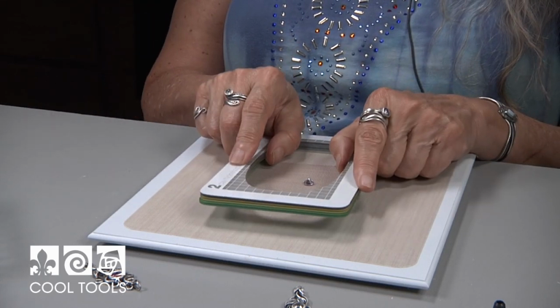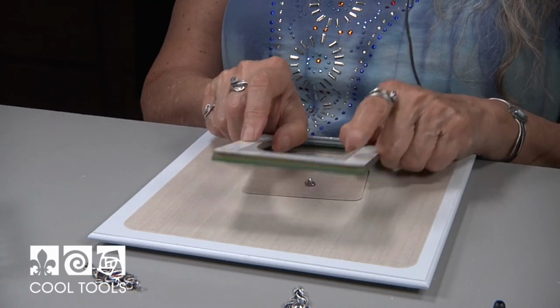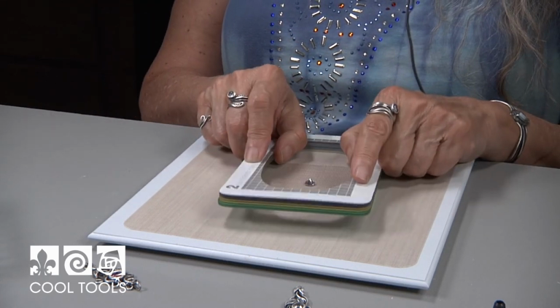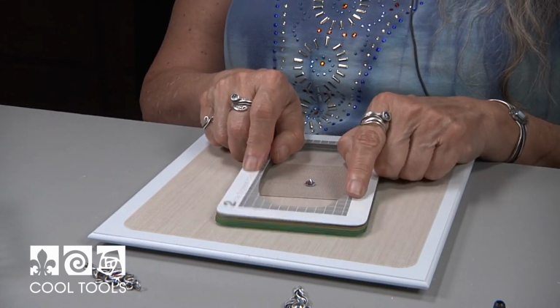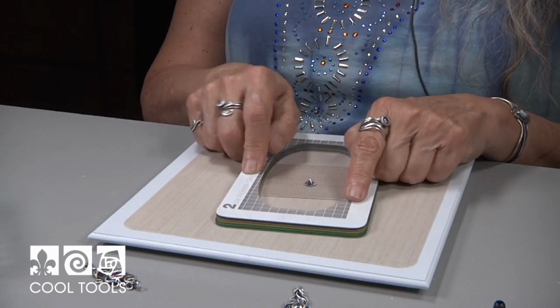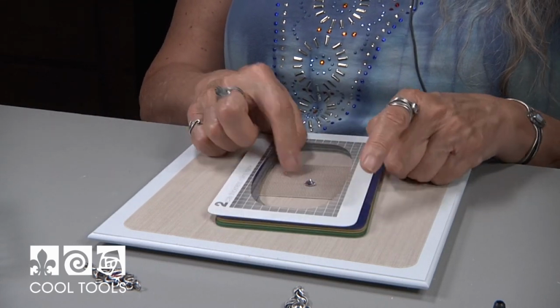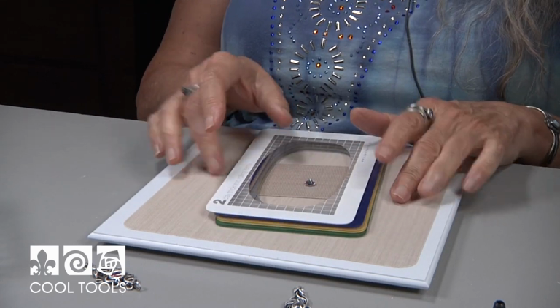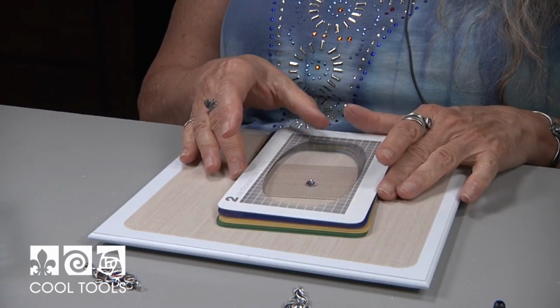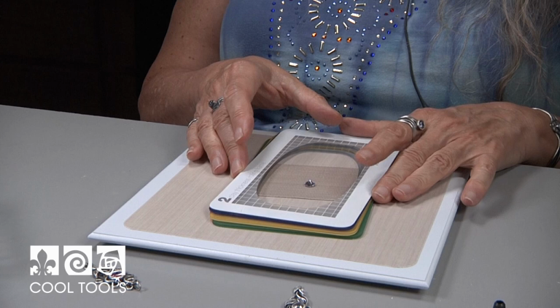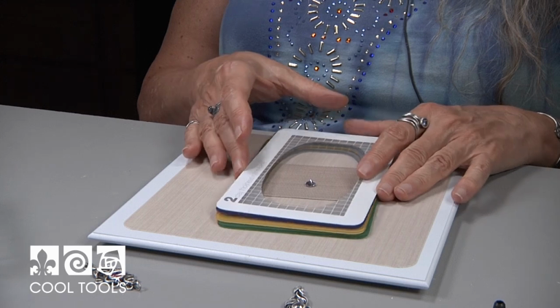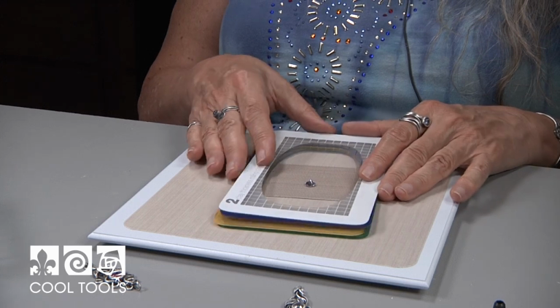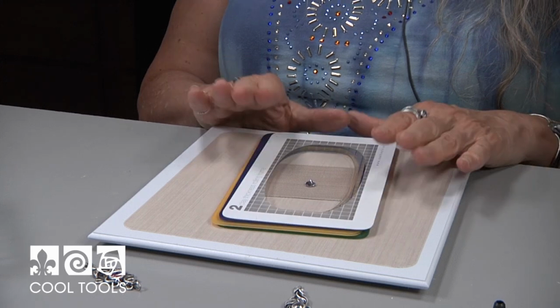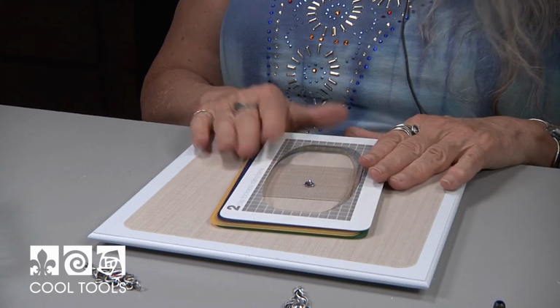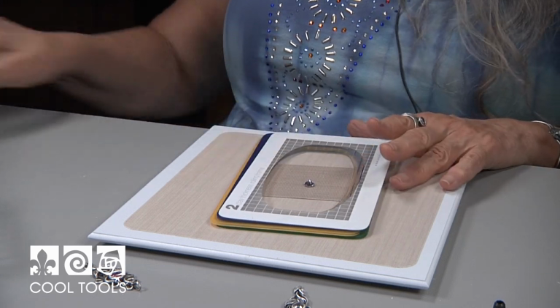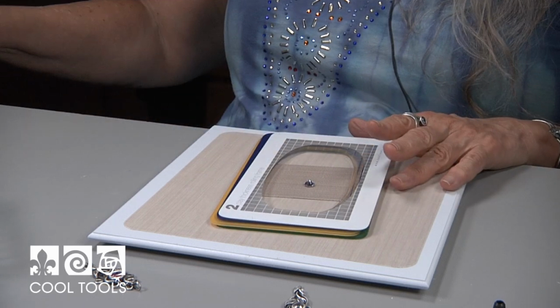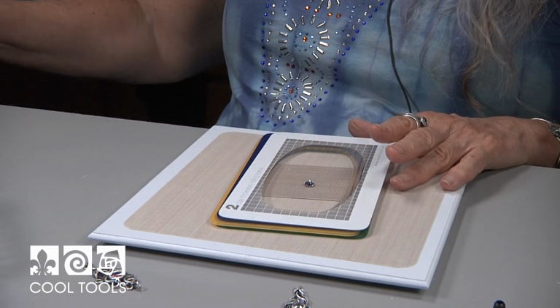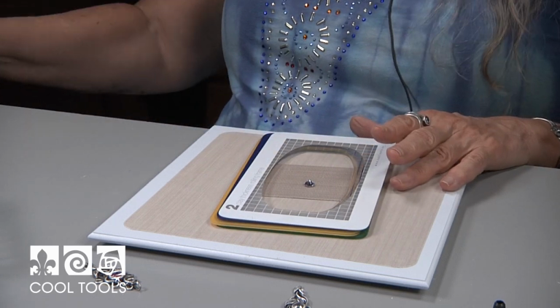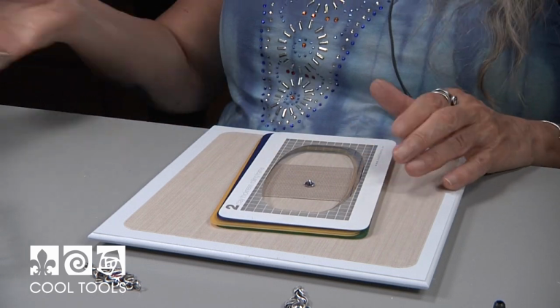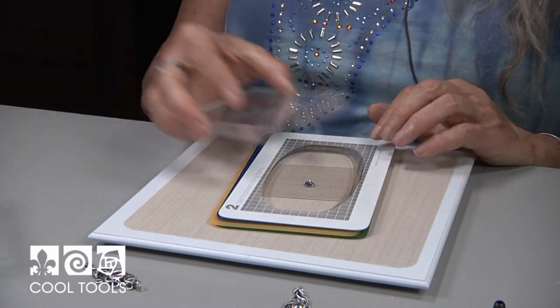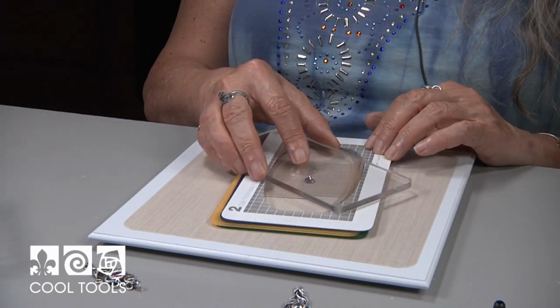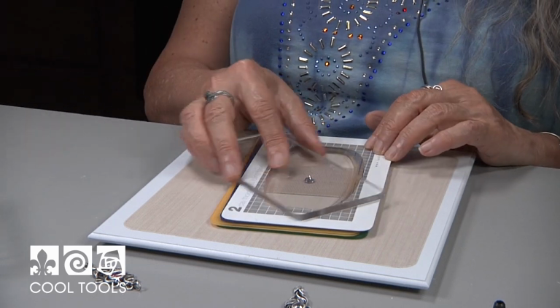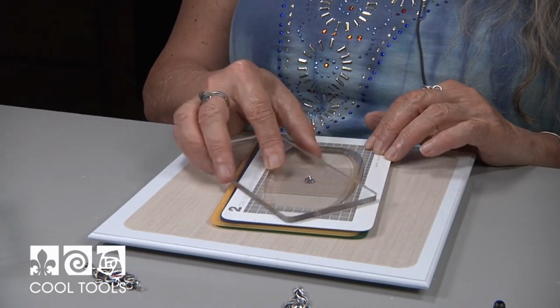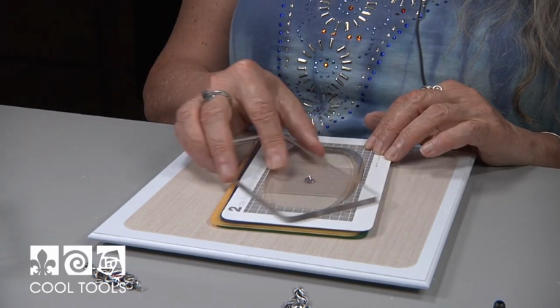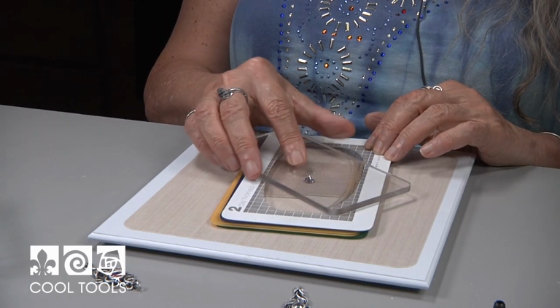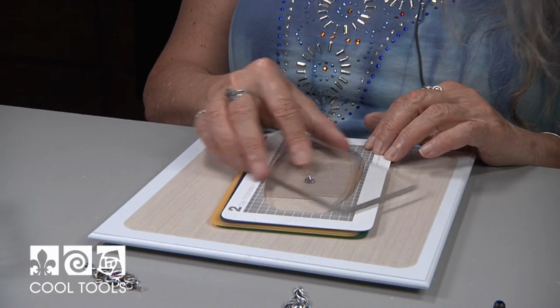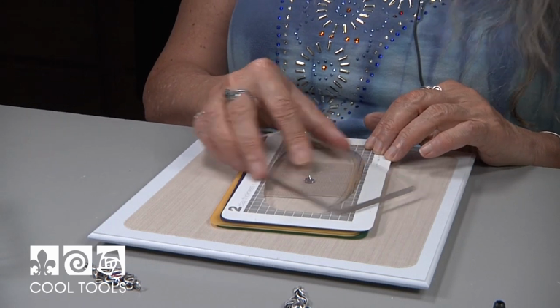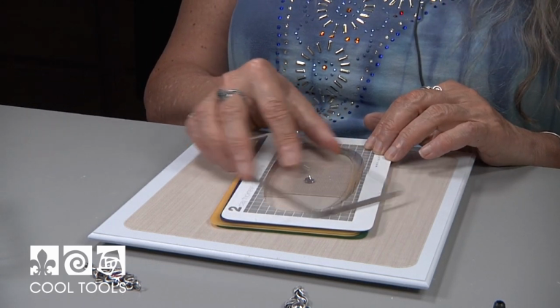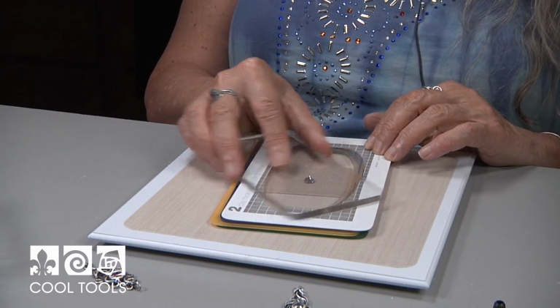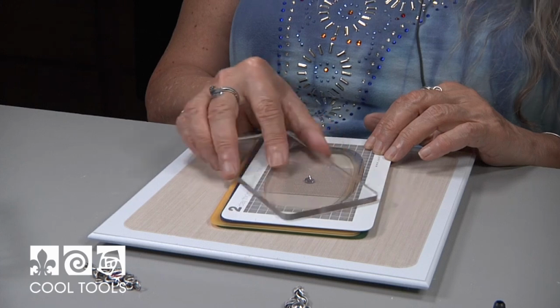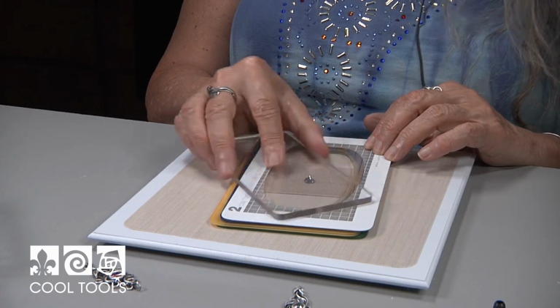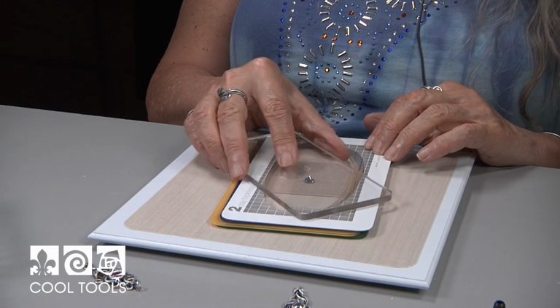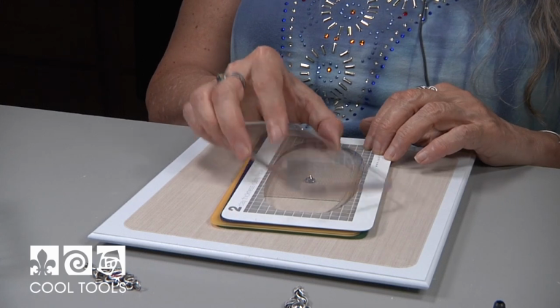The way I do that is I put the stone down upside down, lay my frames down, take my coil roller and pass it over. If it doesn't move the stone, that means I'm deep enough.